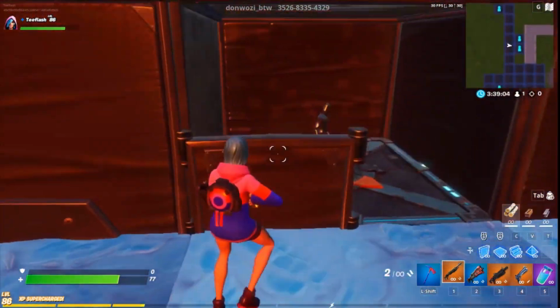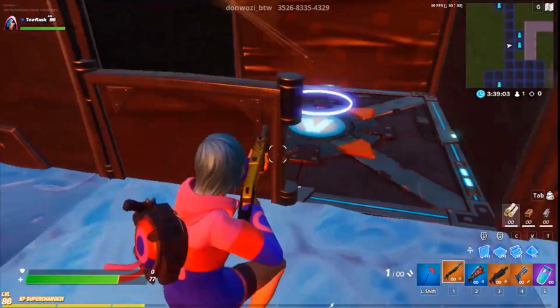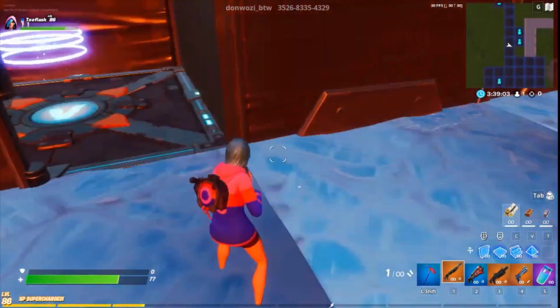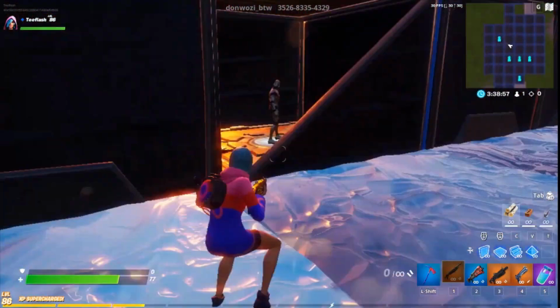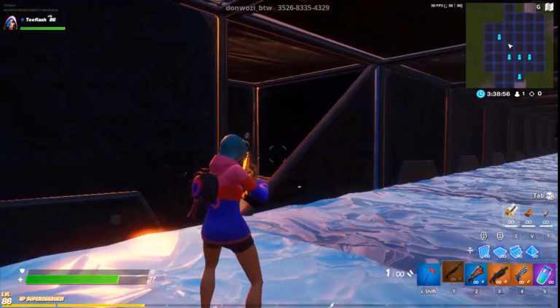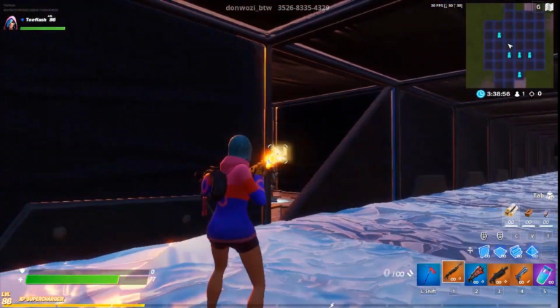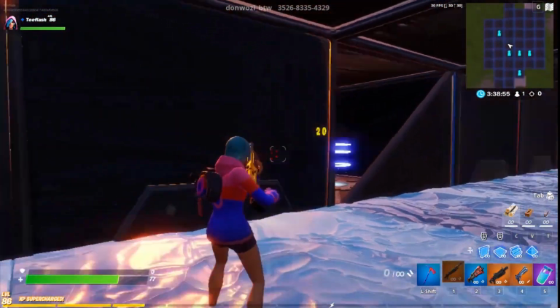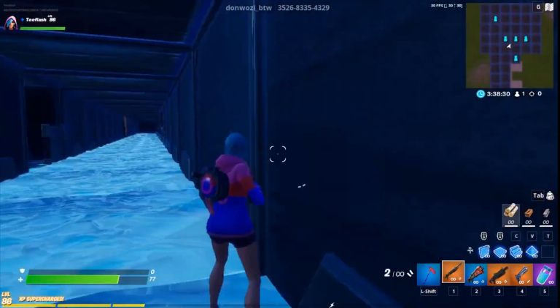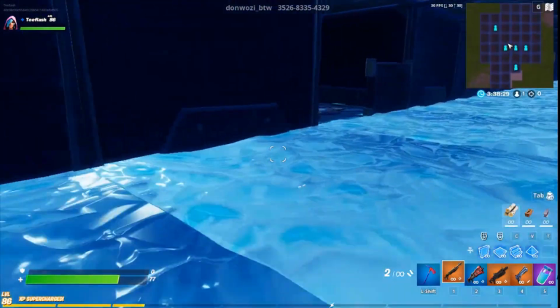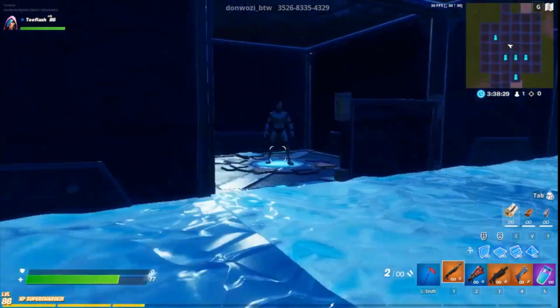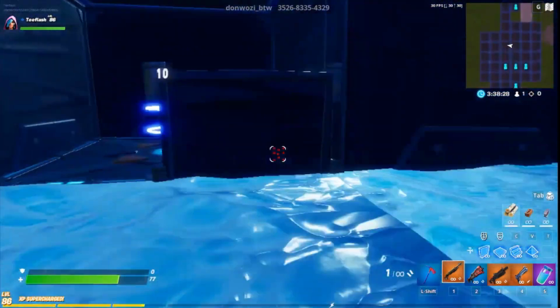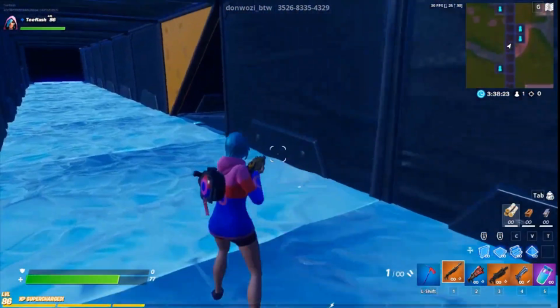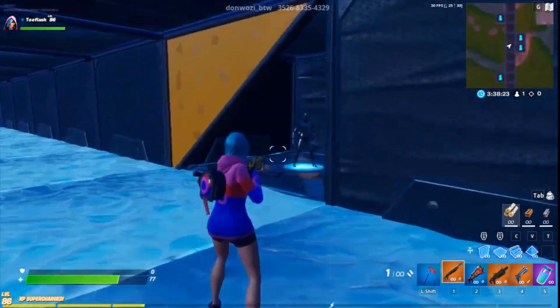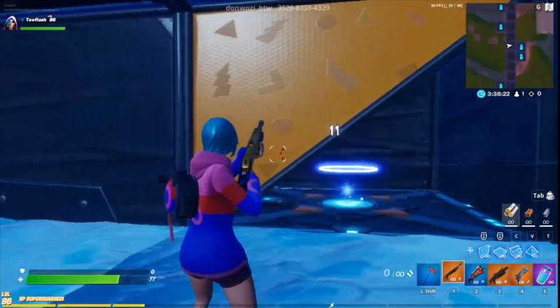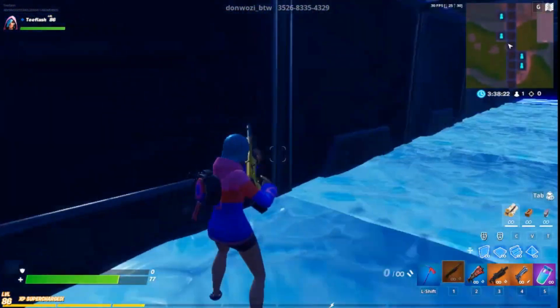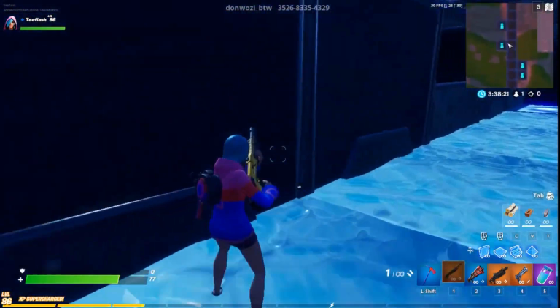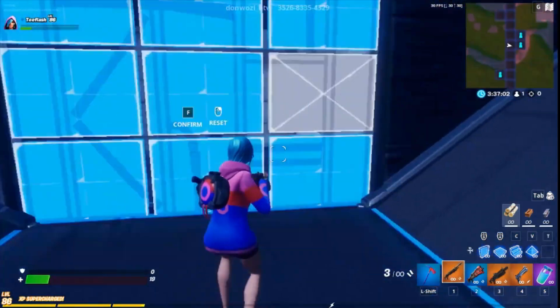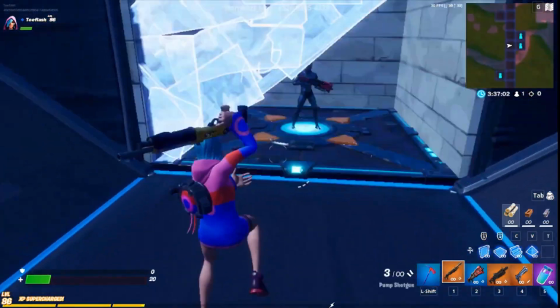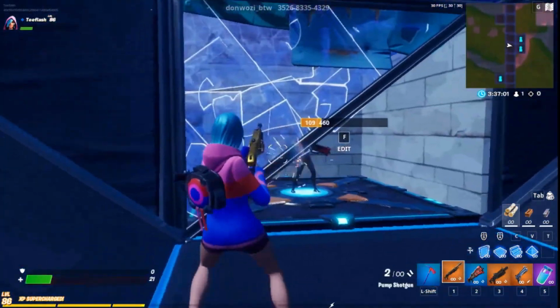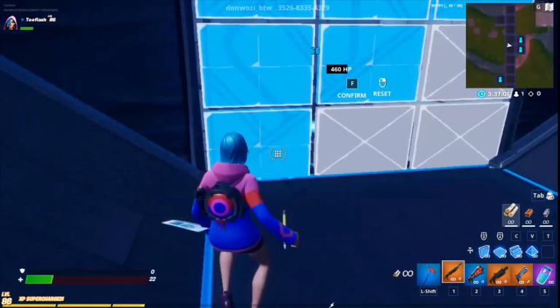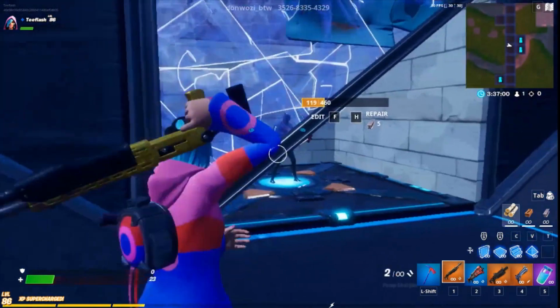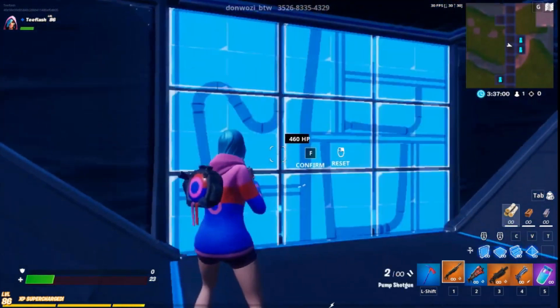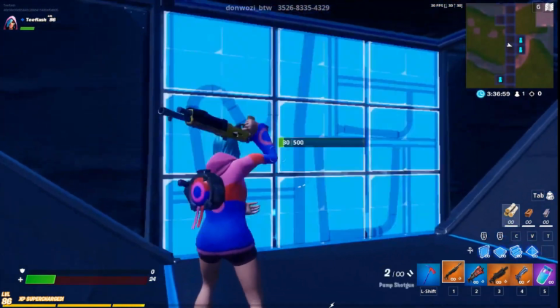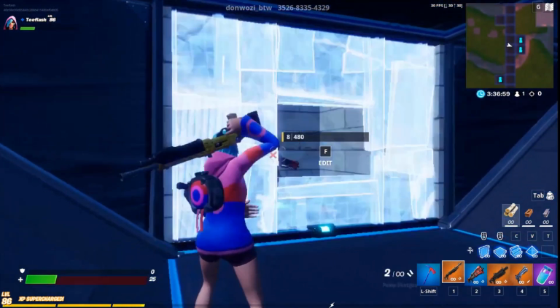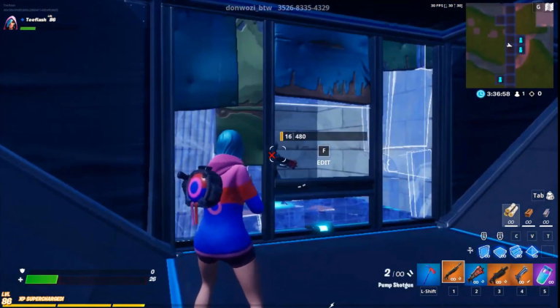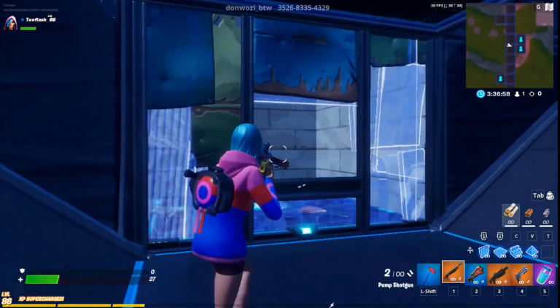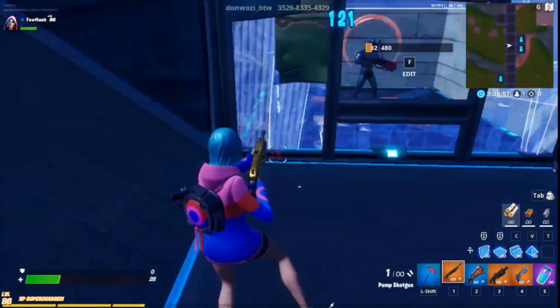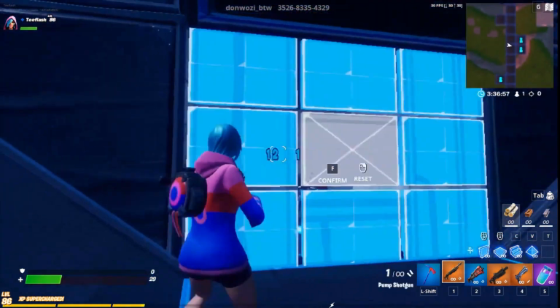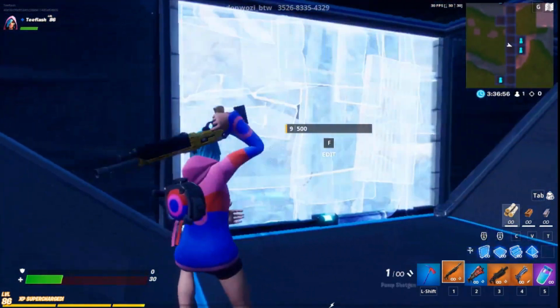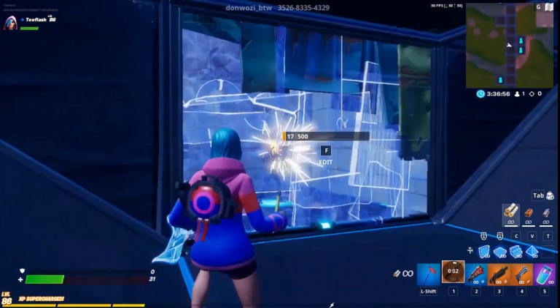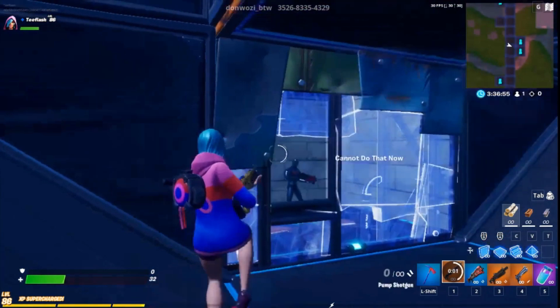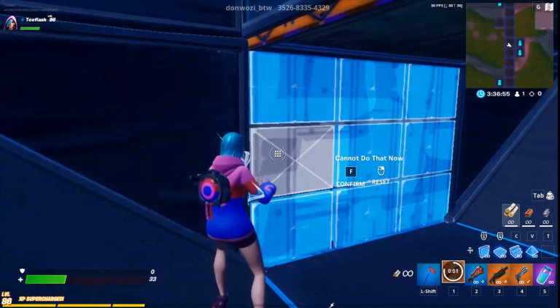The shotgun doesn't have rapid fire, so all you have to do is make sure you get your shots and follow the enemy. The moment your crosshair lands straight on the enemy's body, you click. That's how it works.